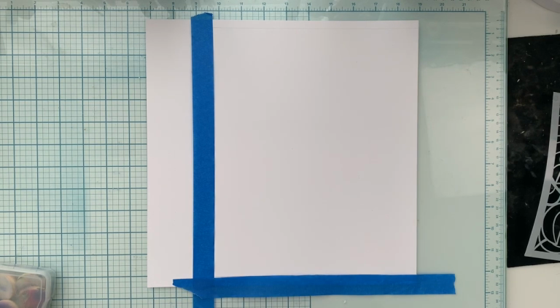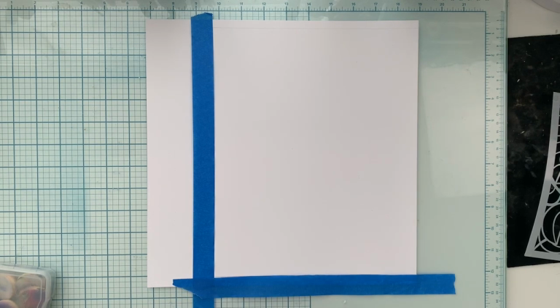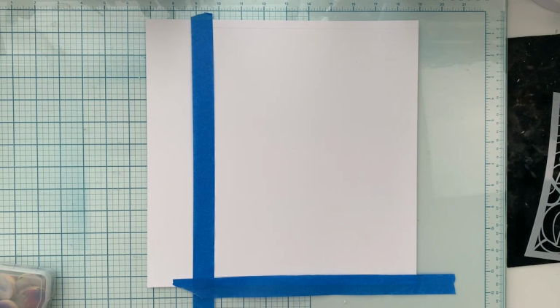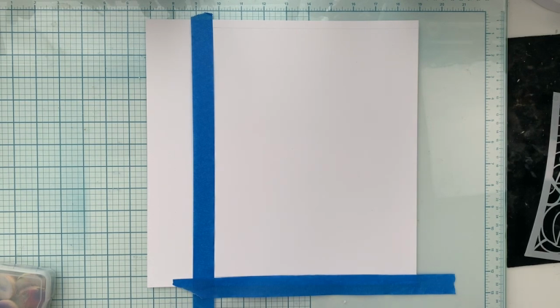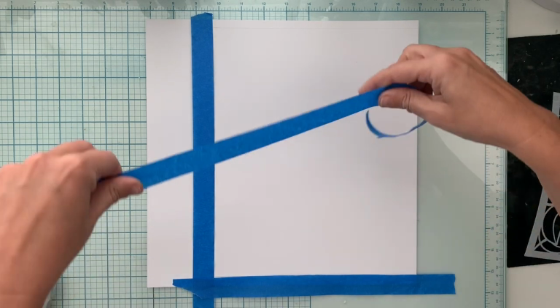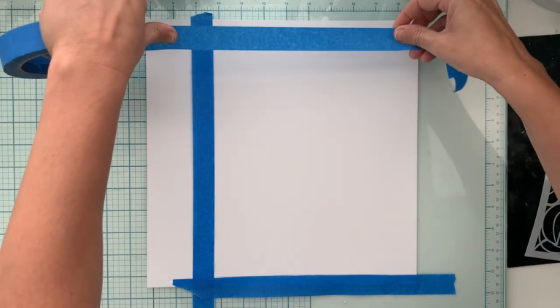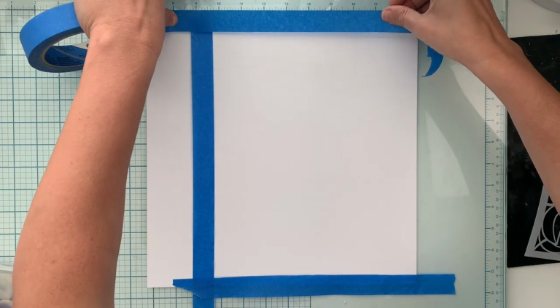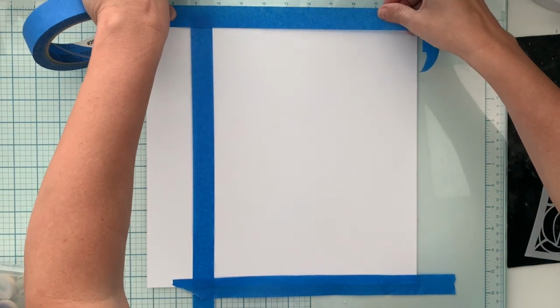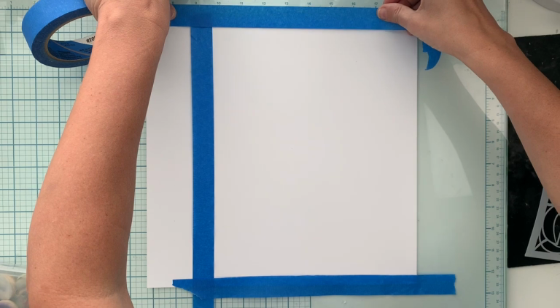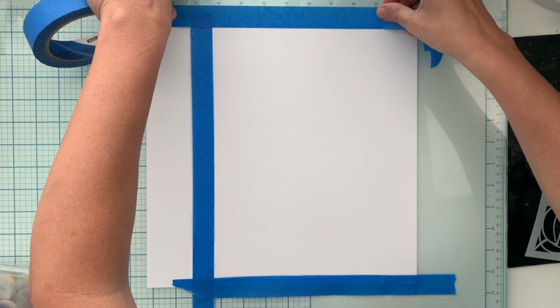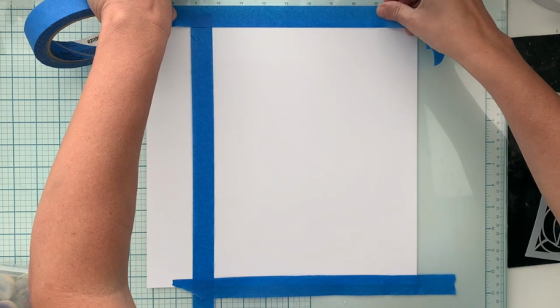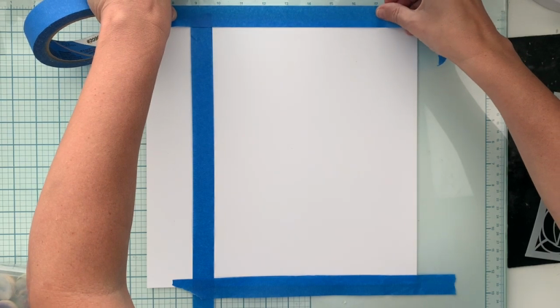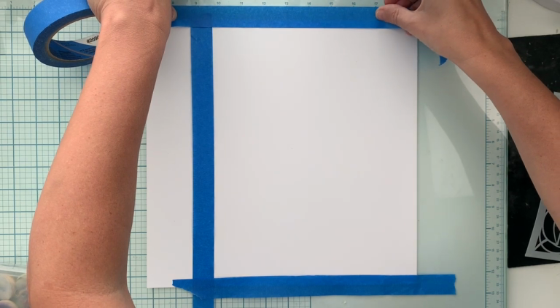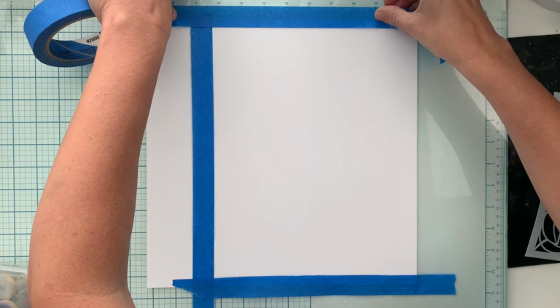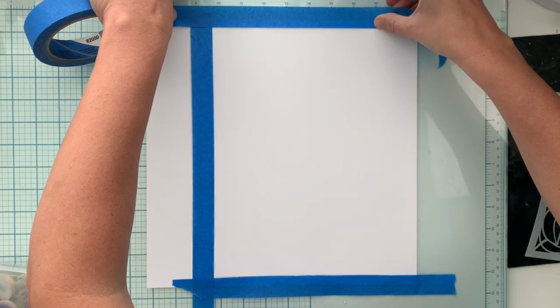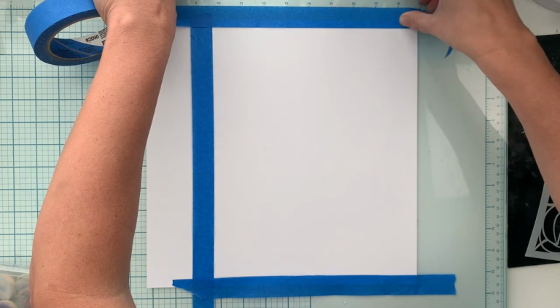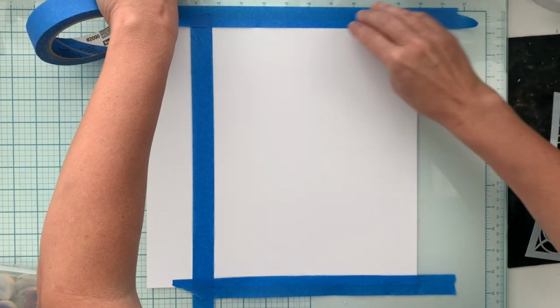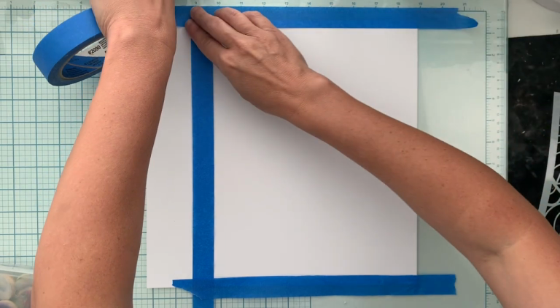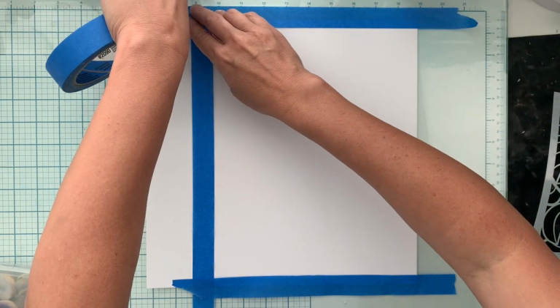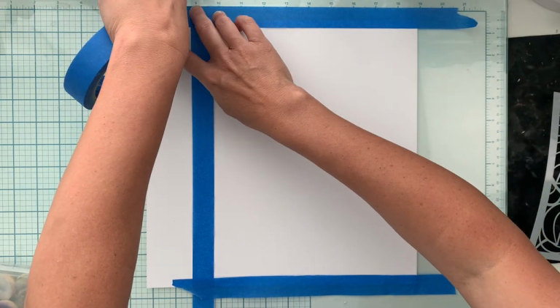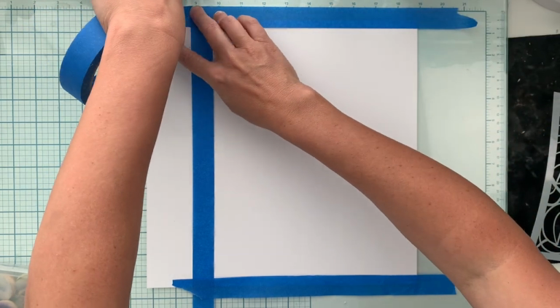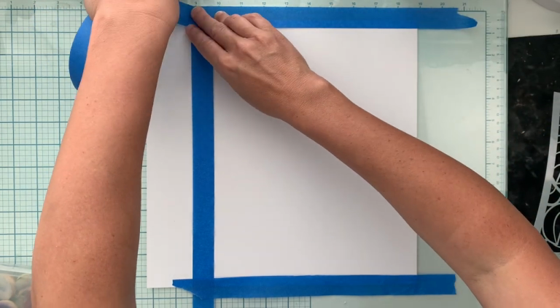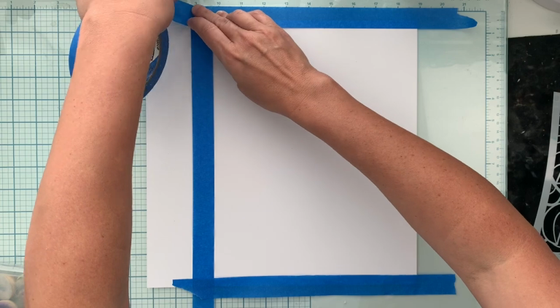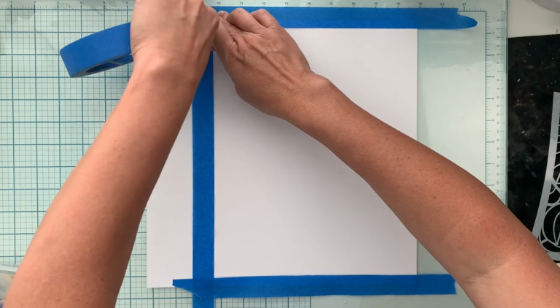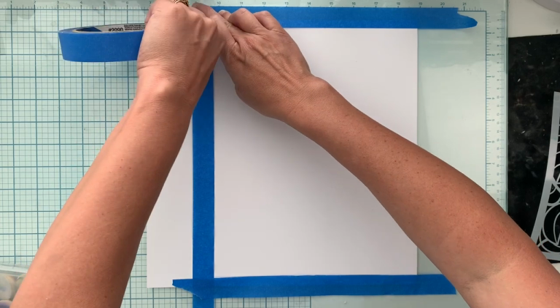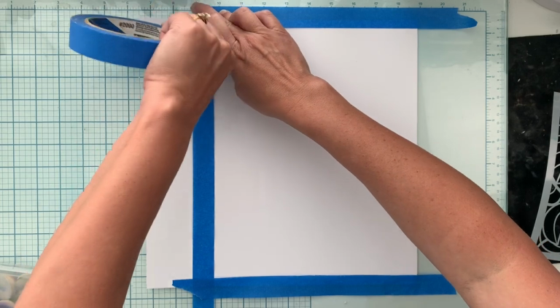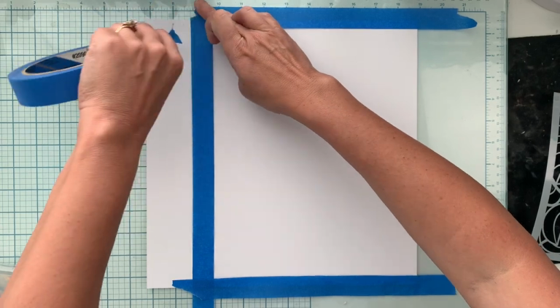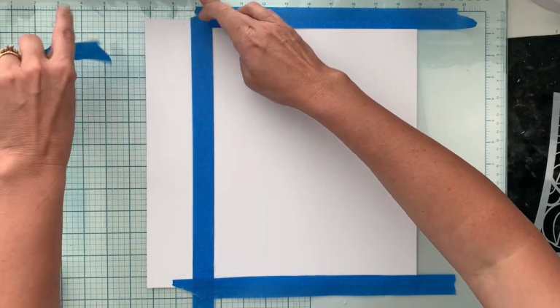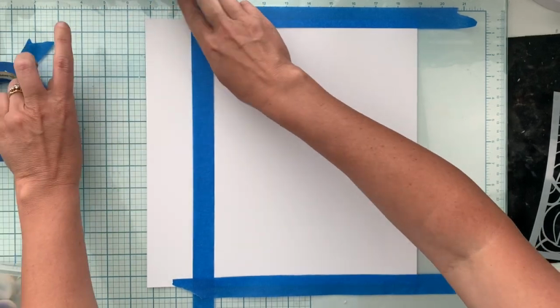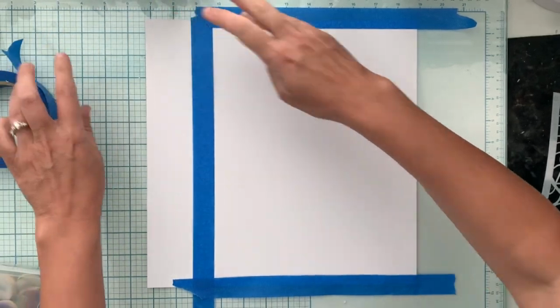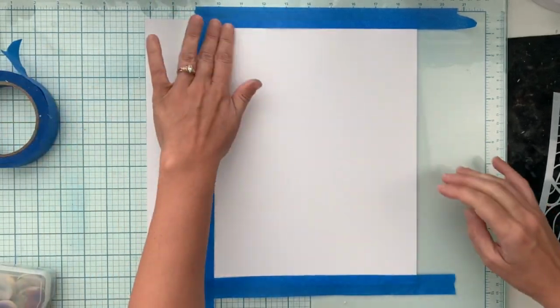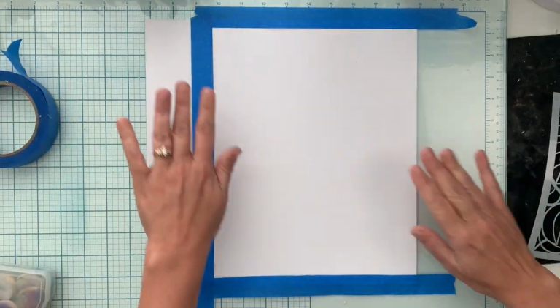I take off some of the sticky and then I'm going to block this off. I just ripped the paper, but oh well, I'm not going to worry about it.